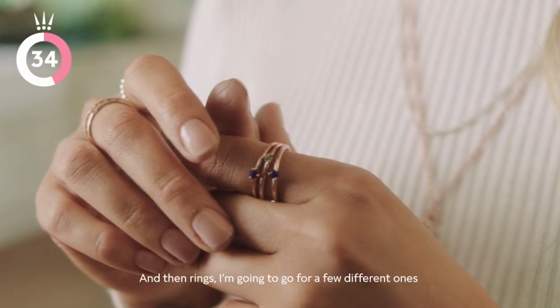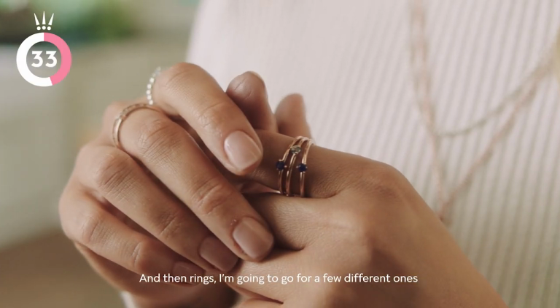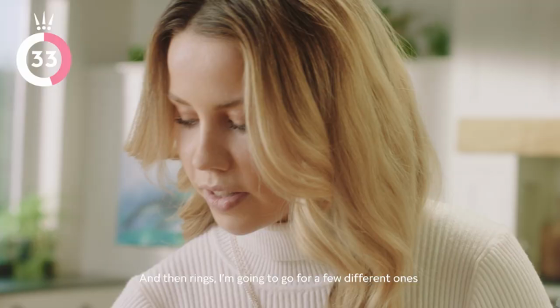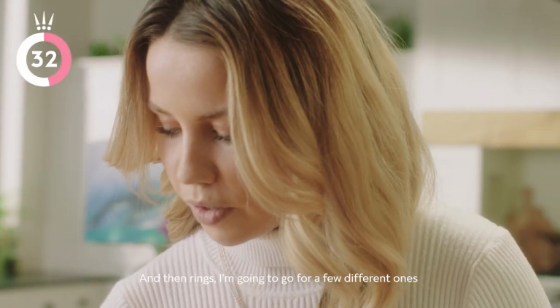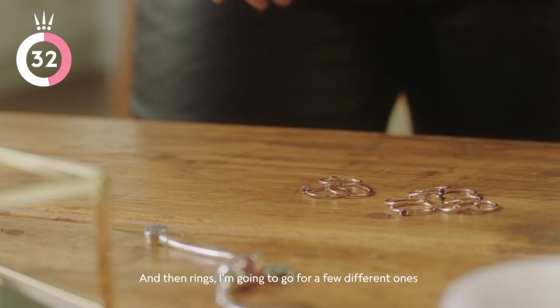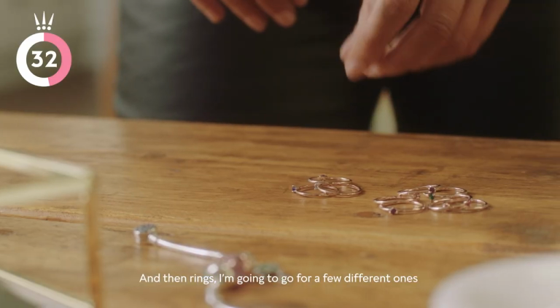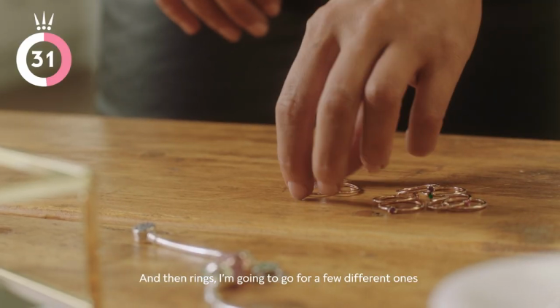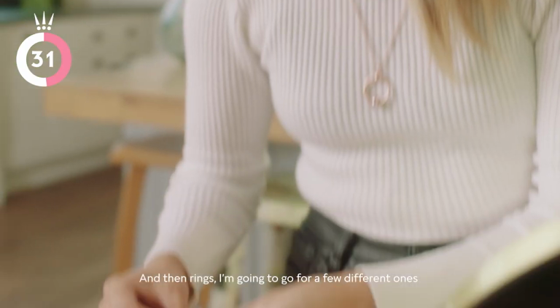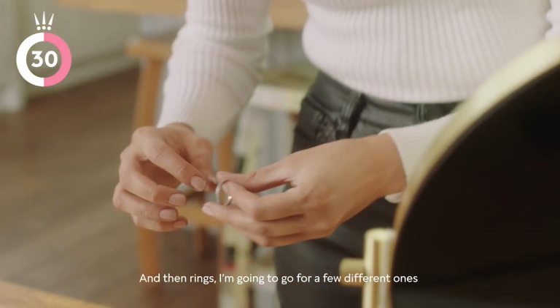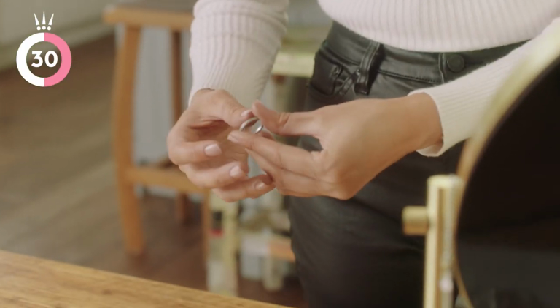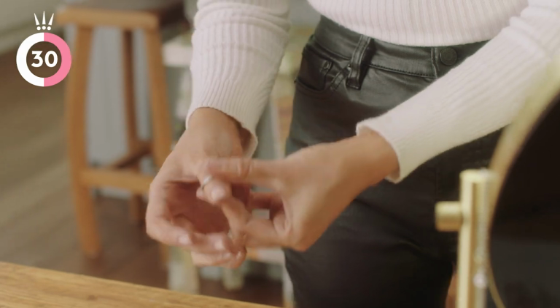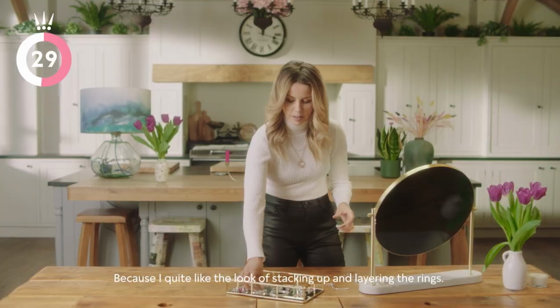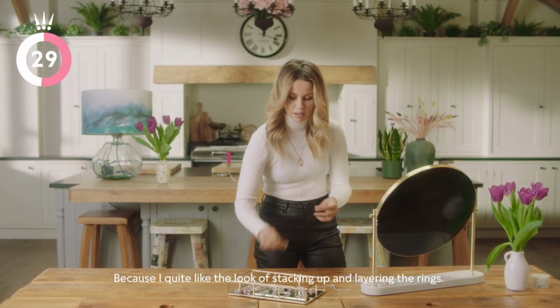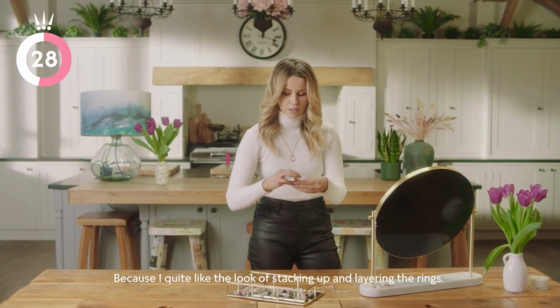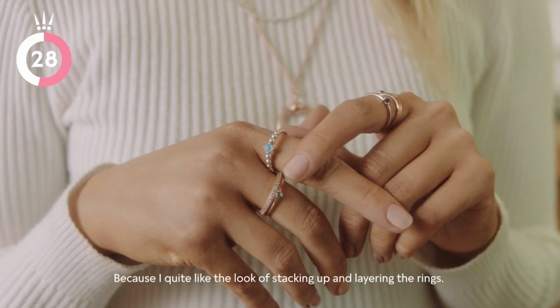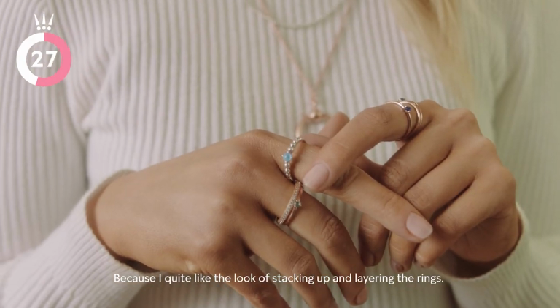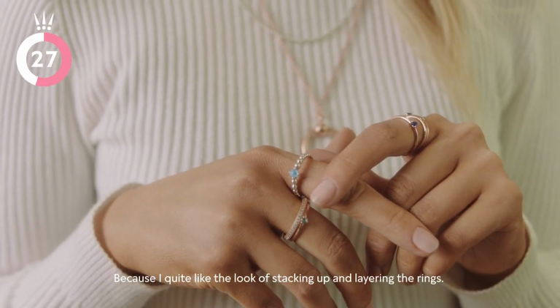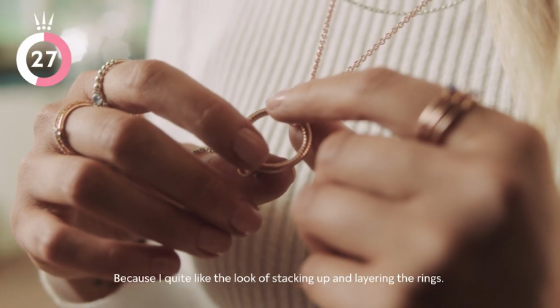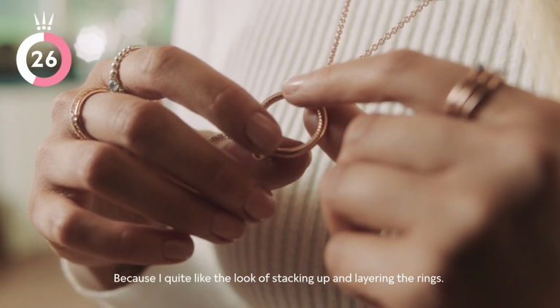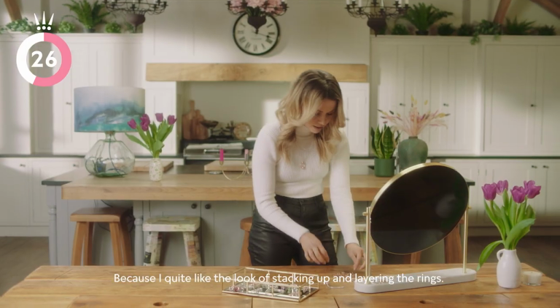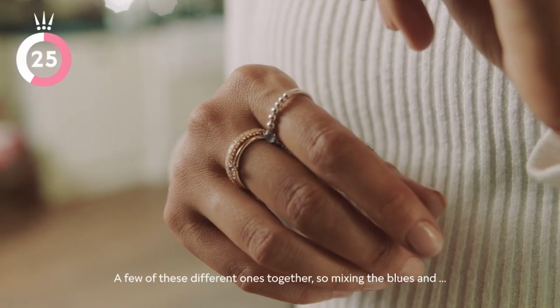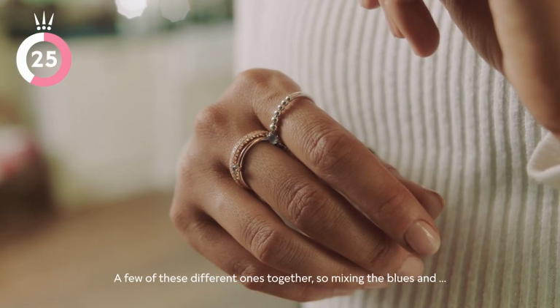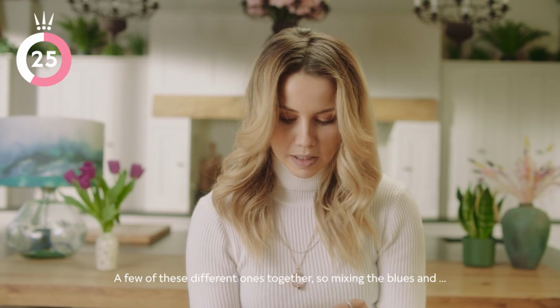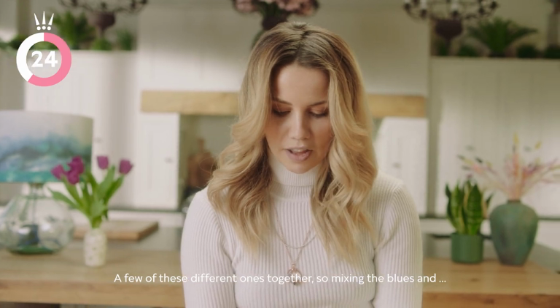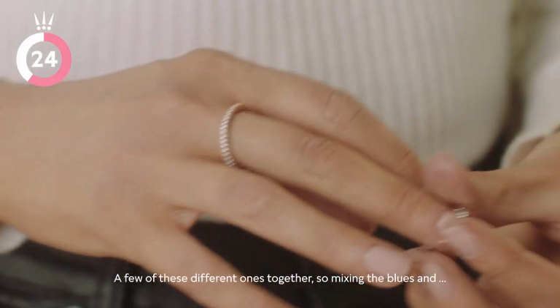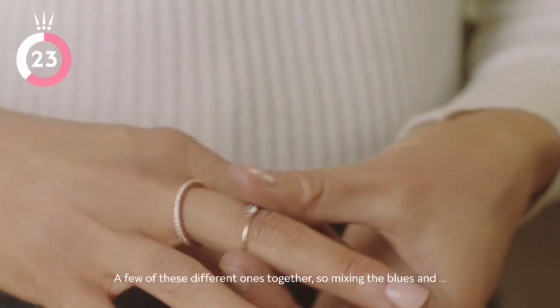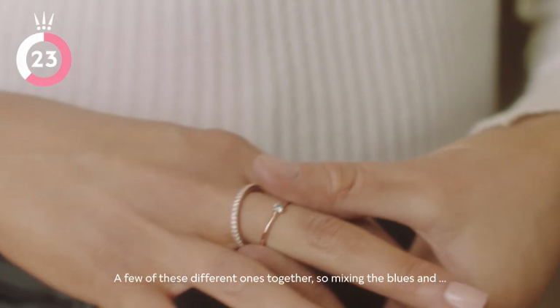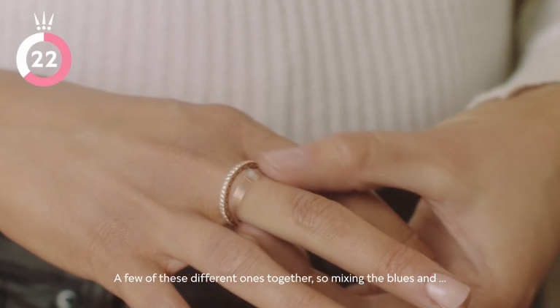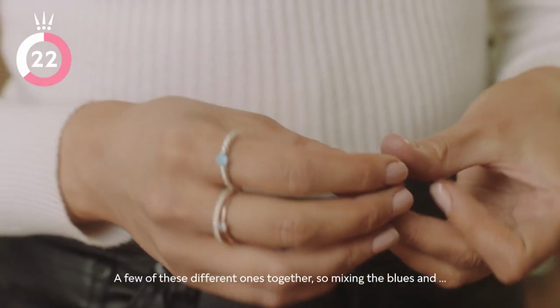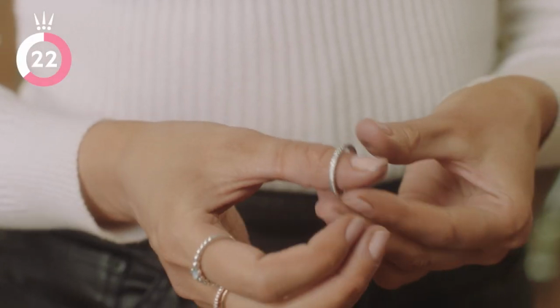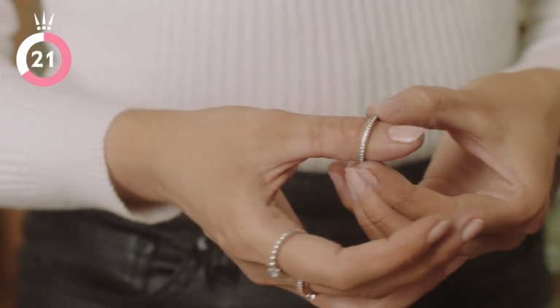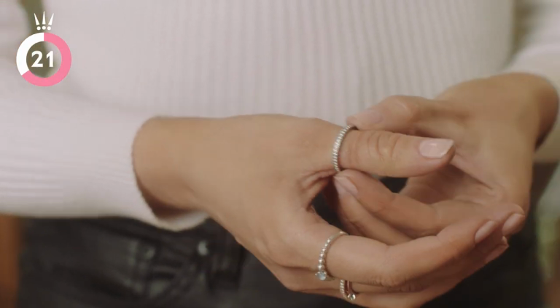And then rings, I'm going to go for a few different ones because I quite like the look of stacking up and layering the rings. A few of these different ones together, so mixing the blues, and I'm going to change this one out.